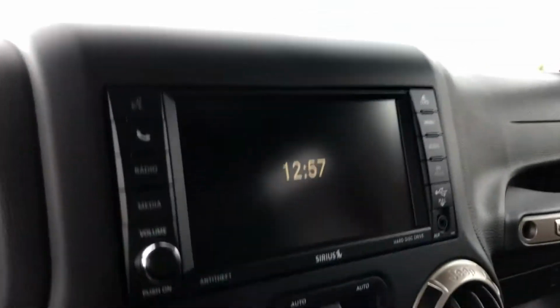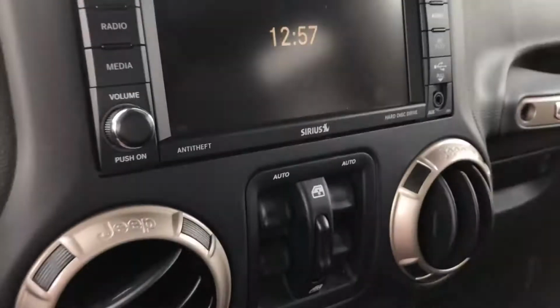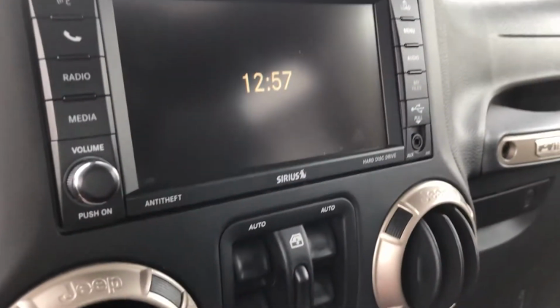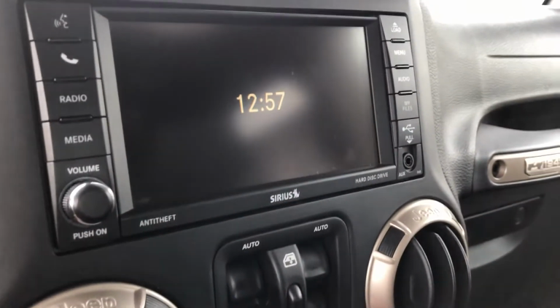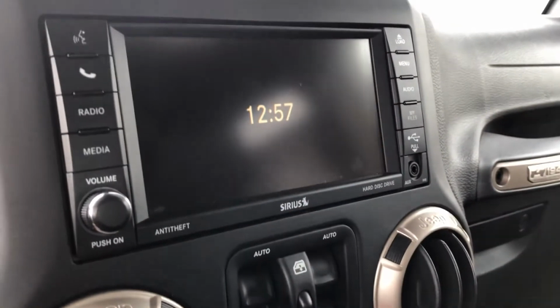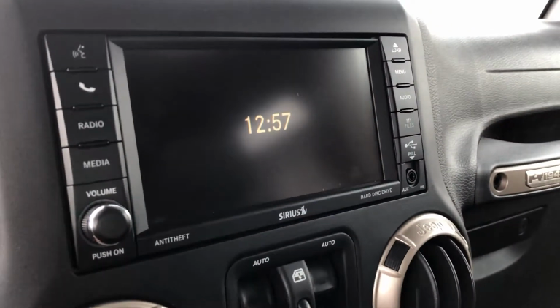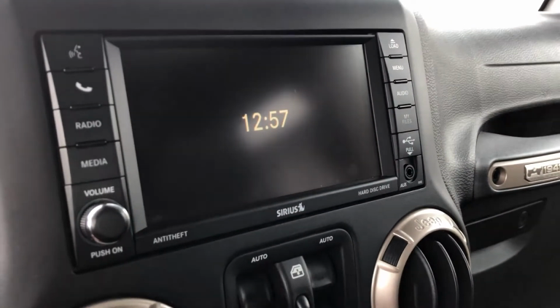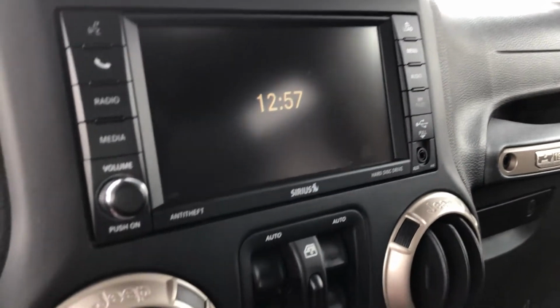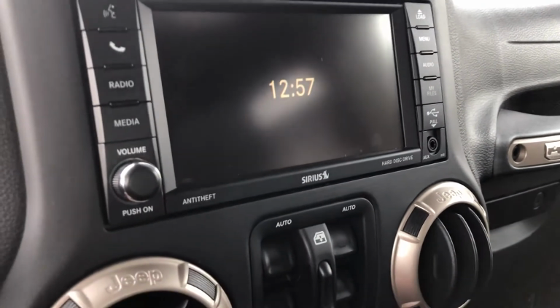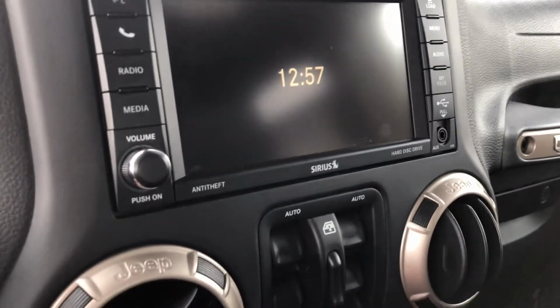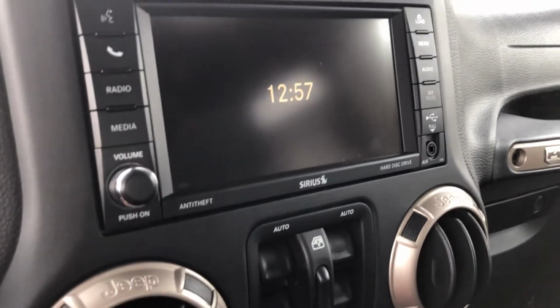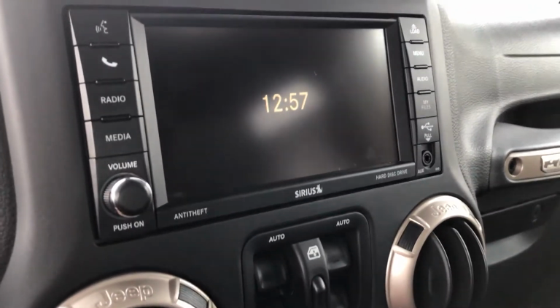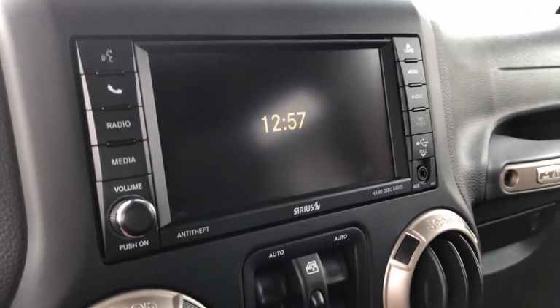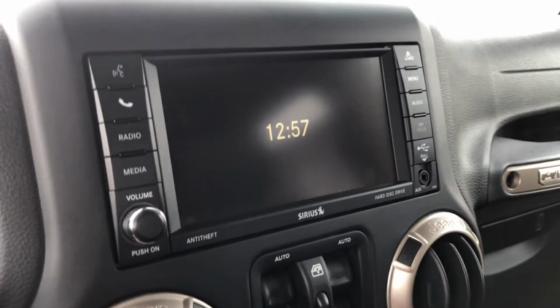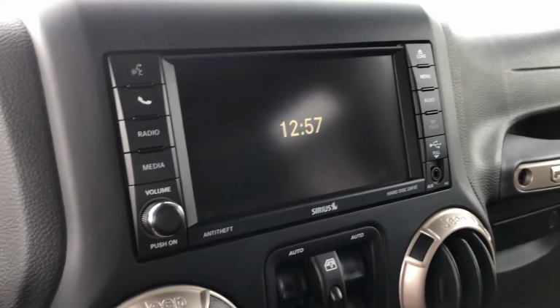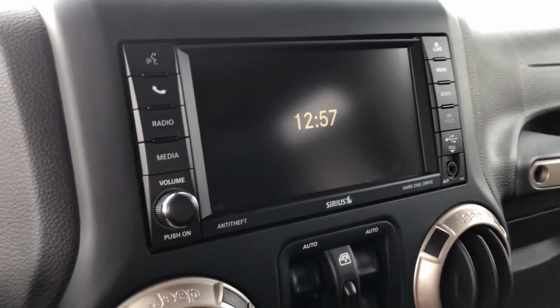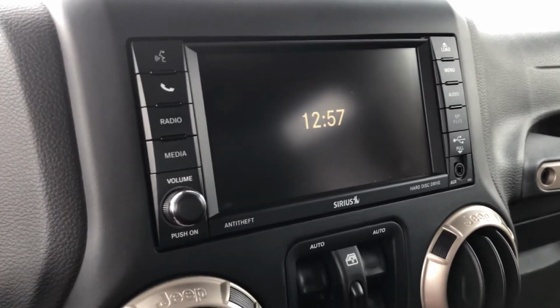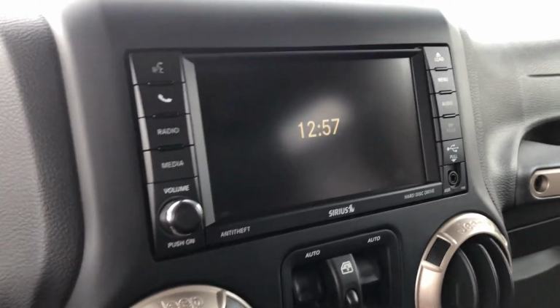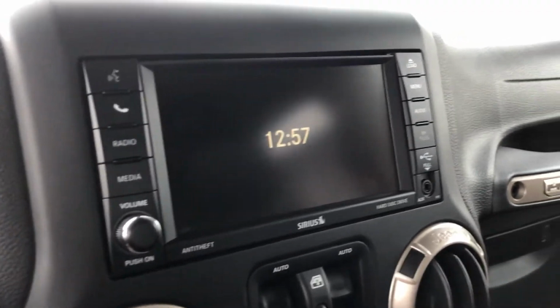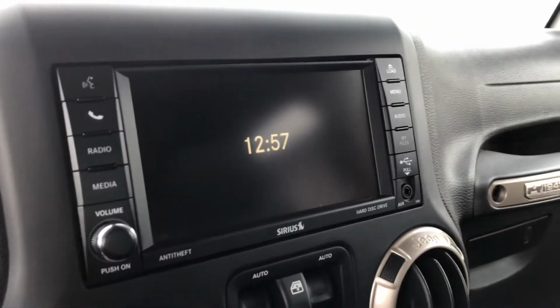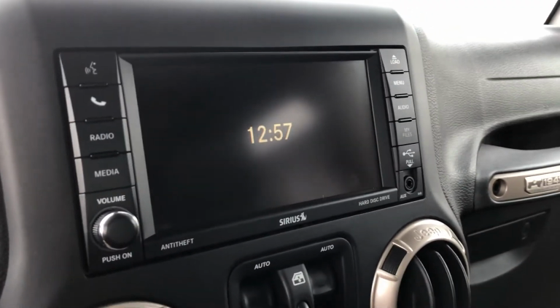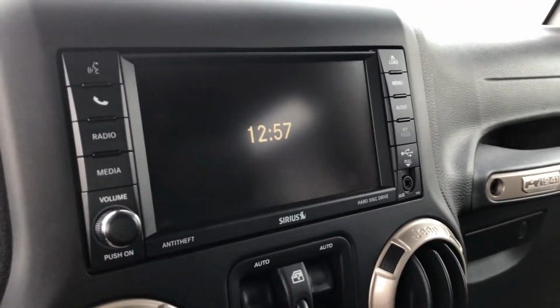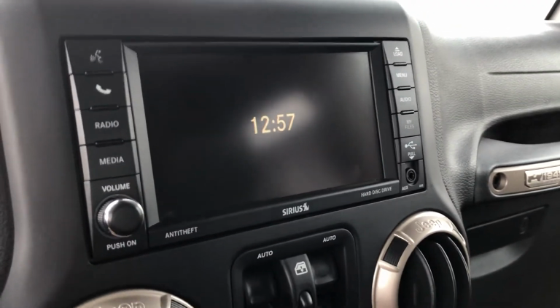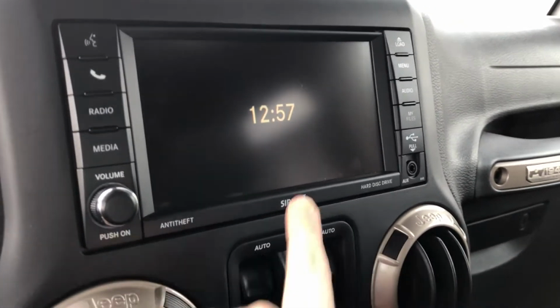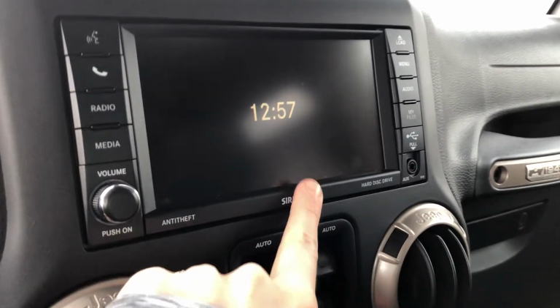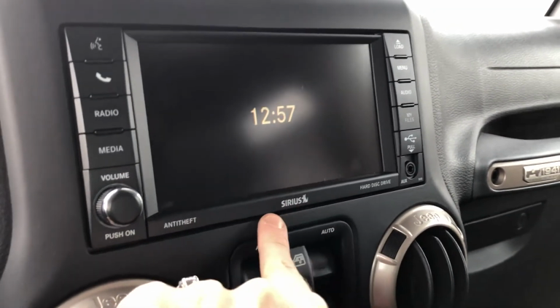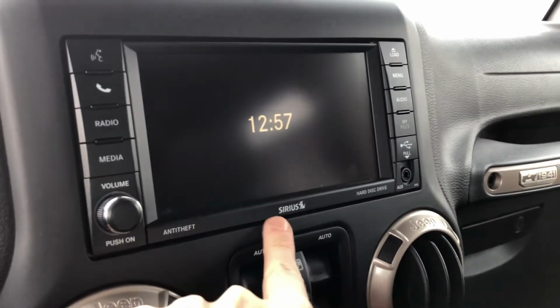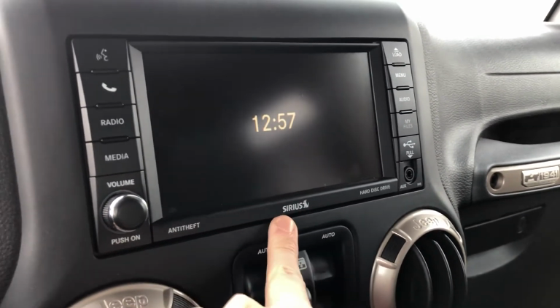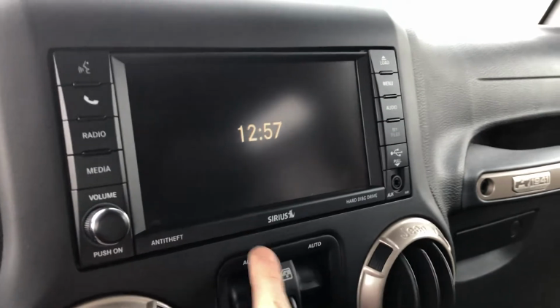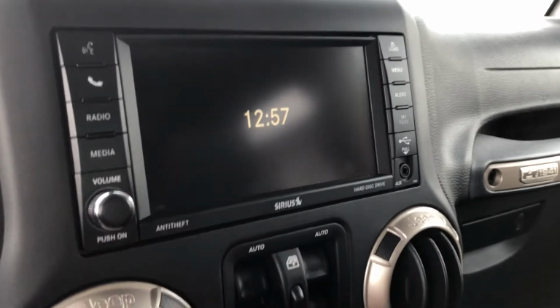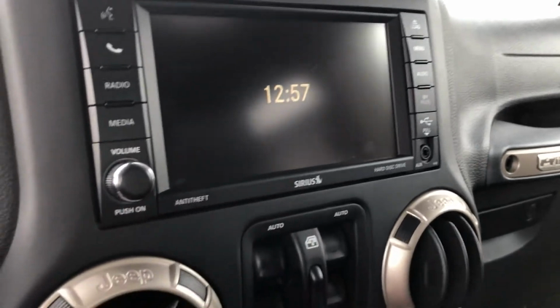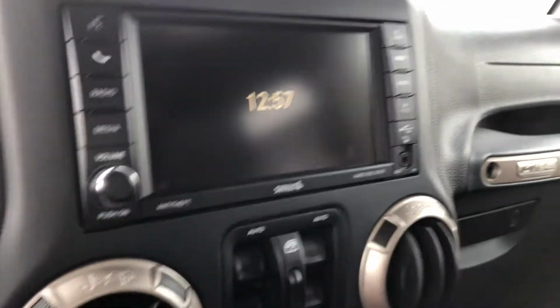On your stack, you can play your own music, podcasts, anything like that via Bluetooth. If you have a subscription to SiriusXM, you can listen to that as well.